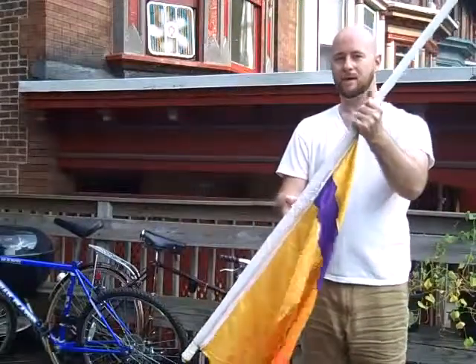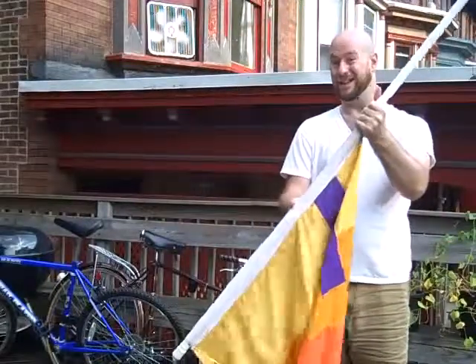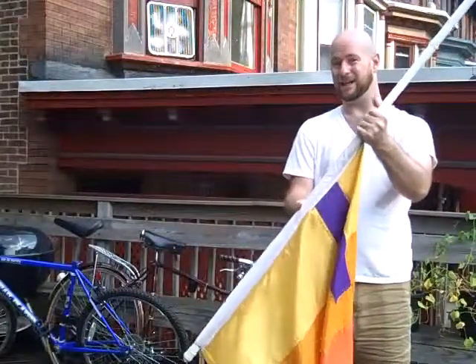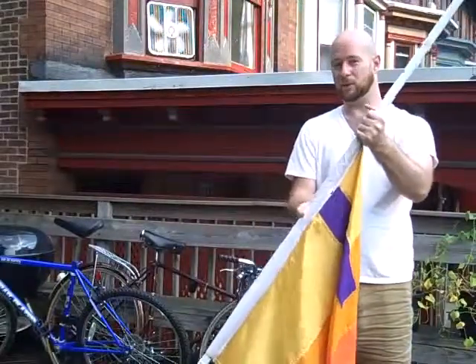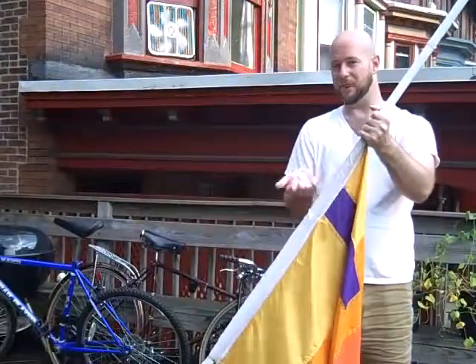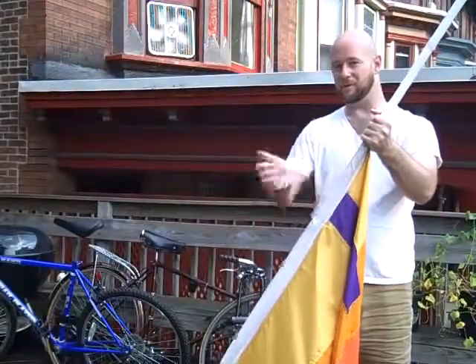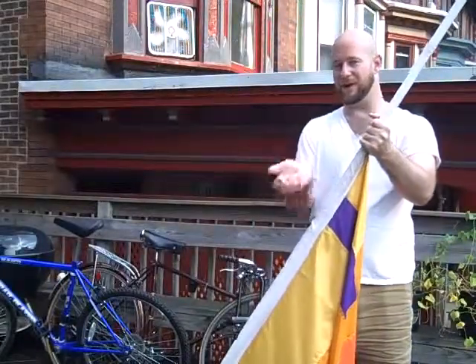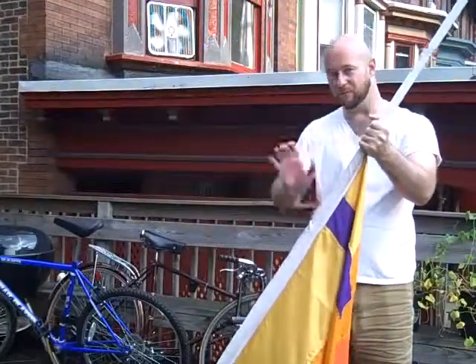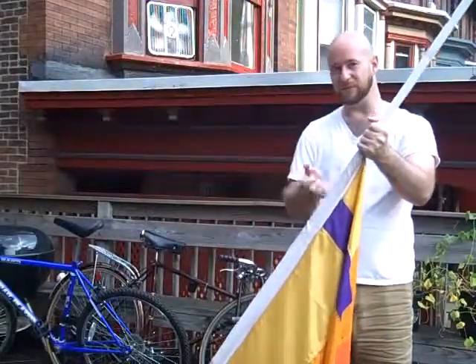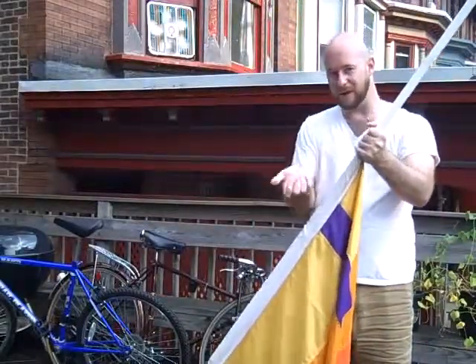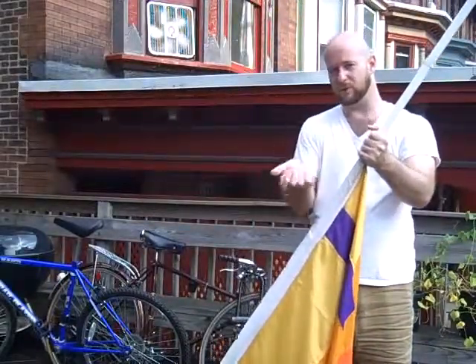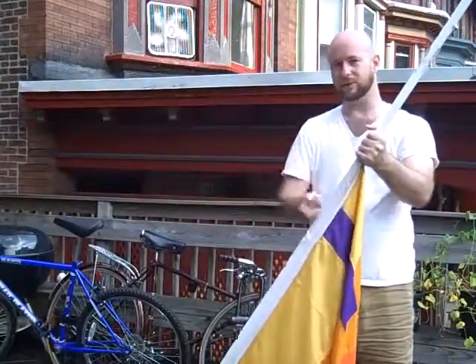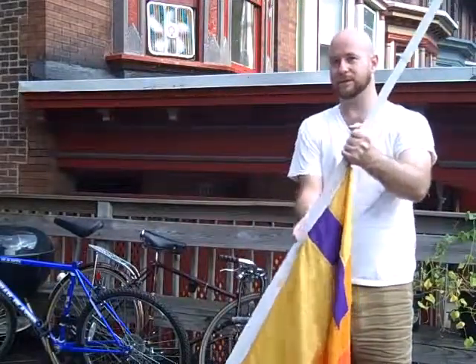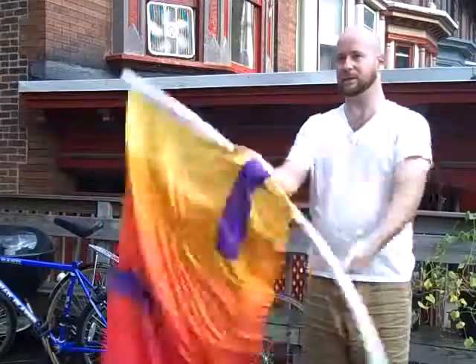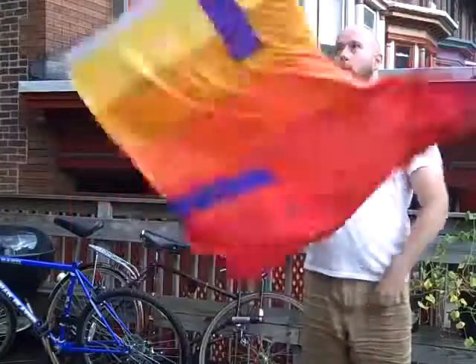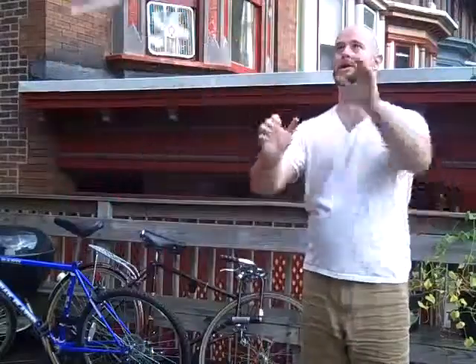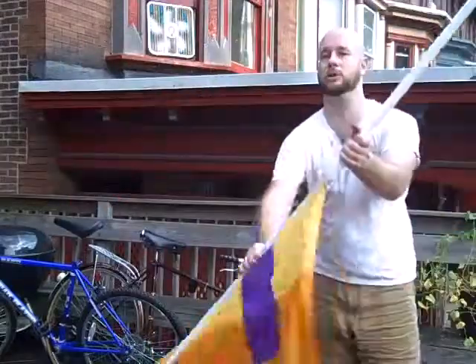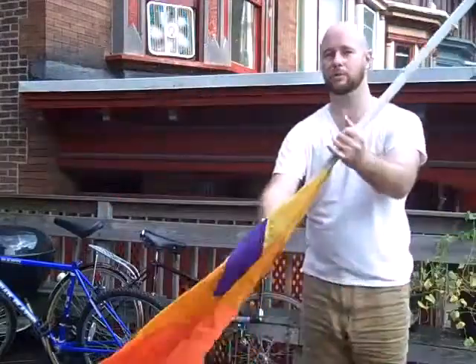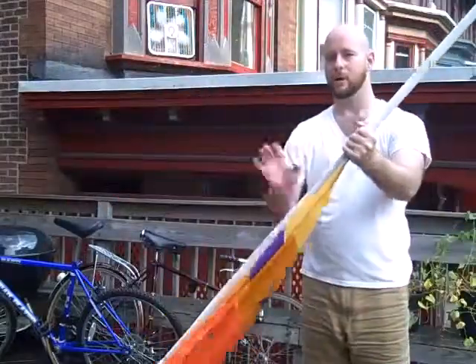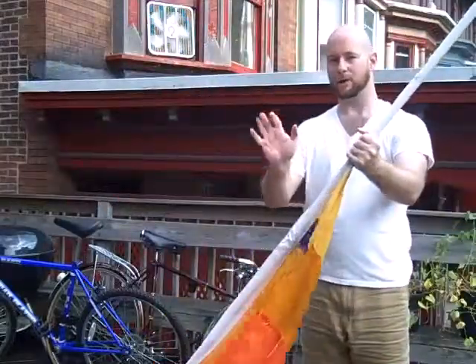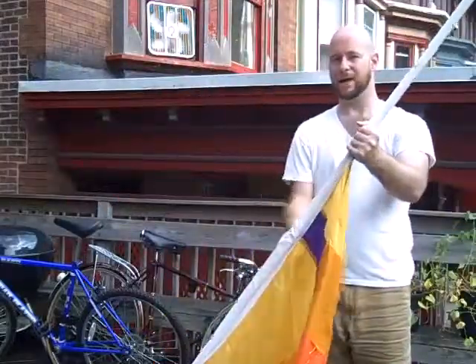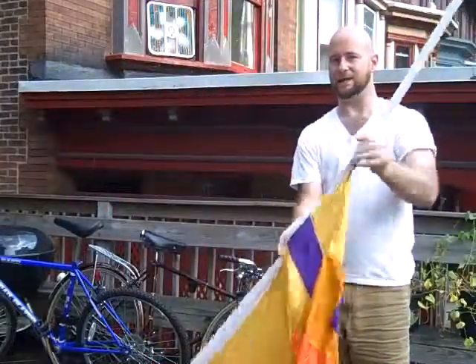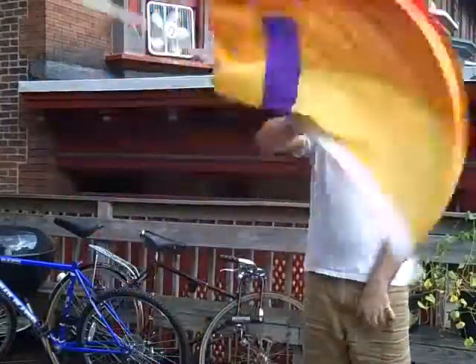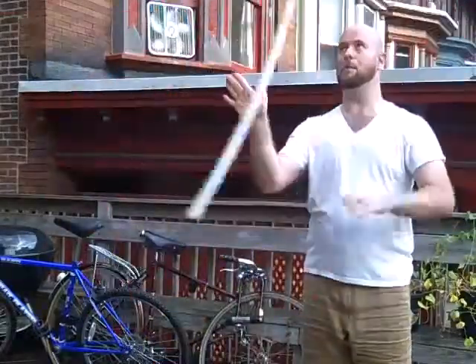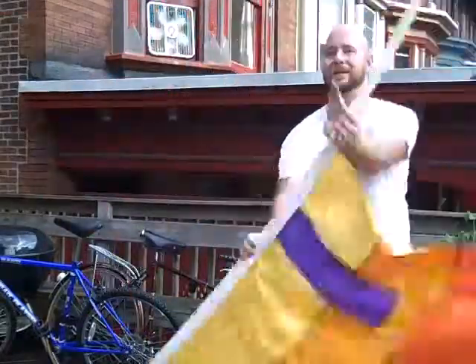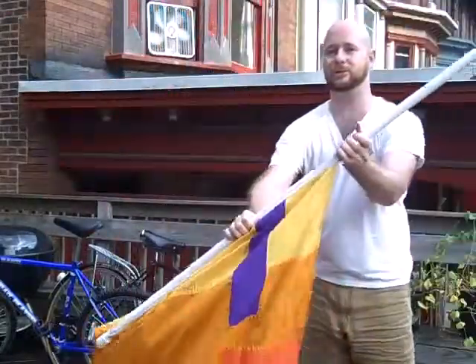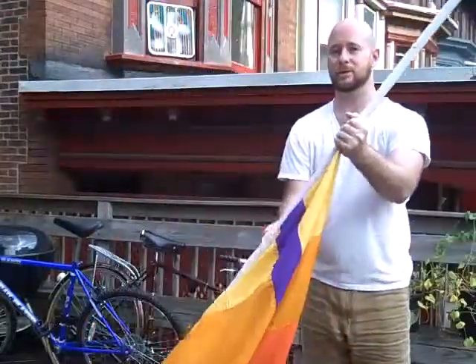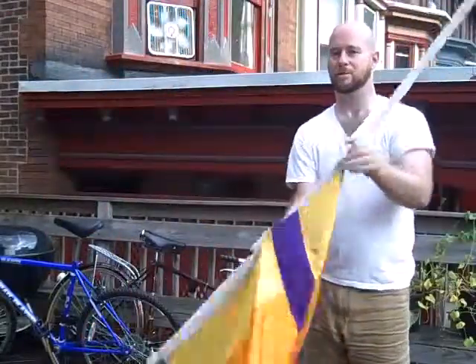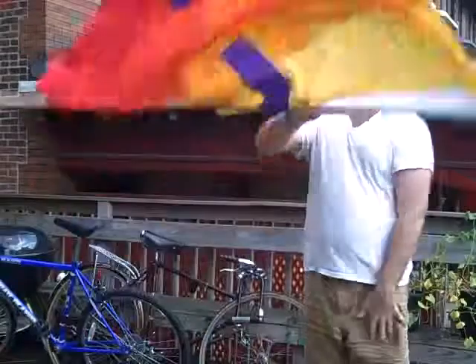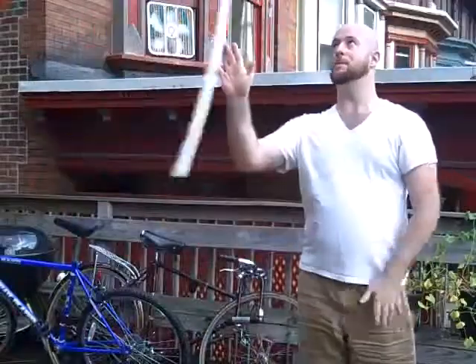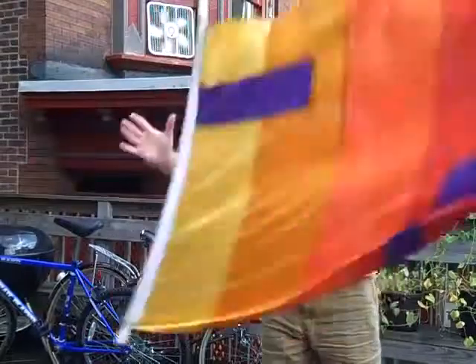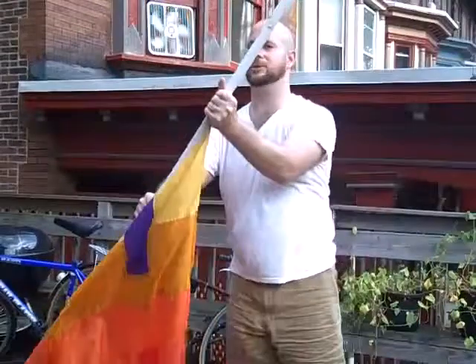My left hand helps pull it around, my right hand really grabs hold and twists: 1, 2. Watch my hand — open, catch, open, catch.